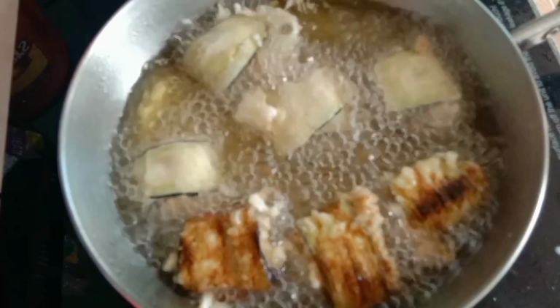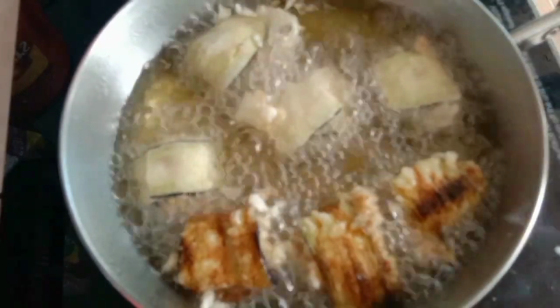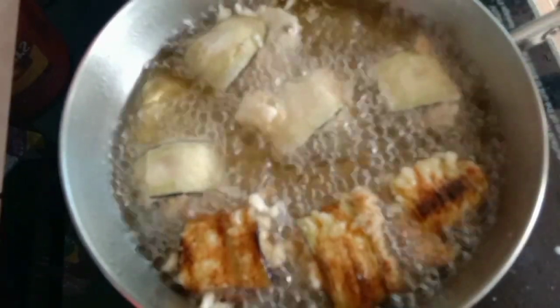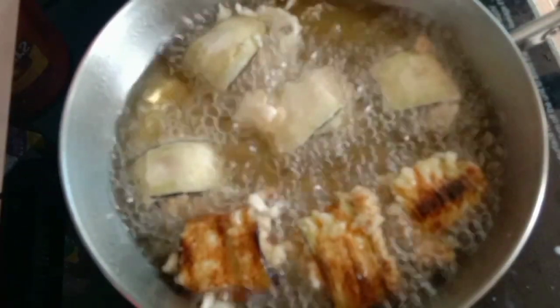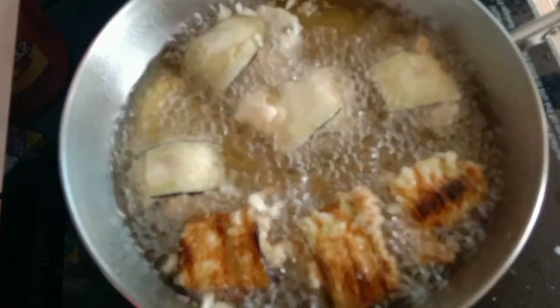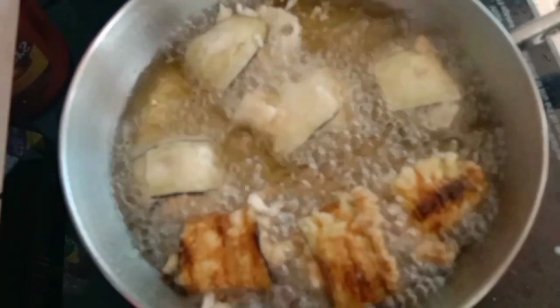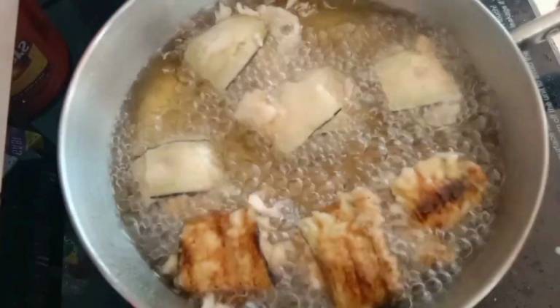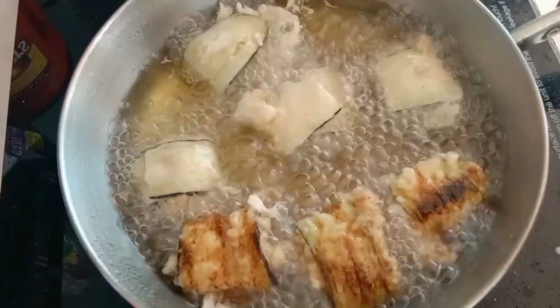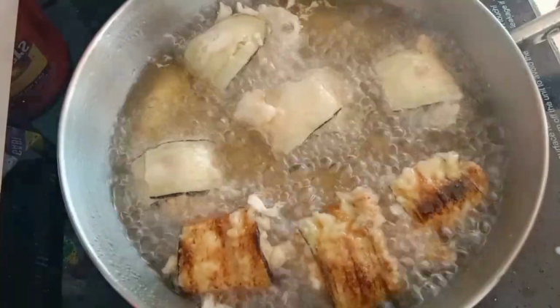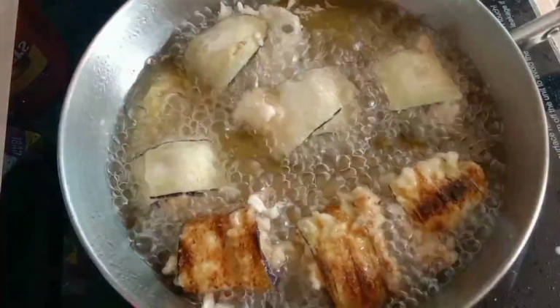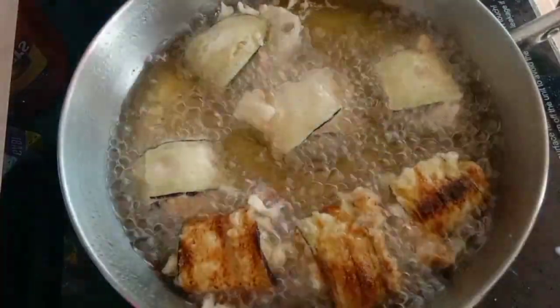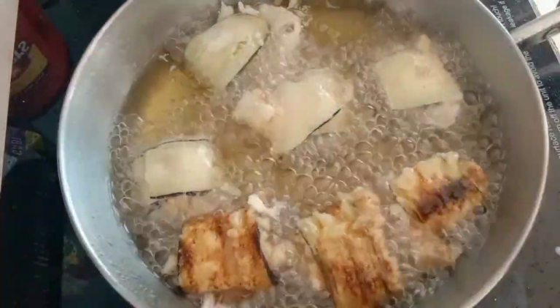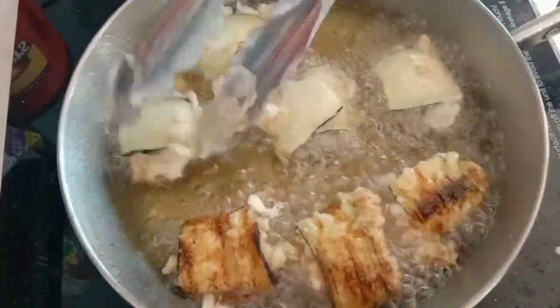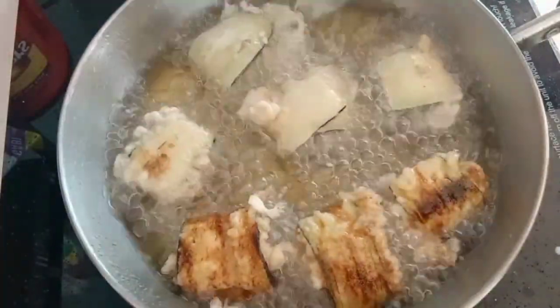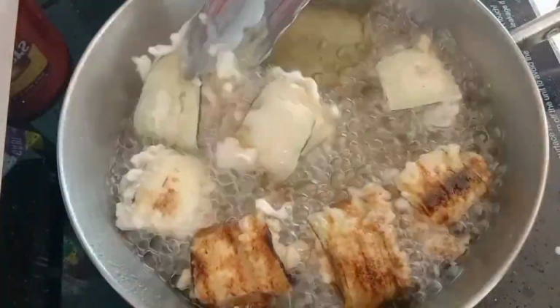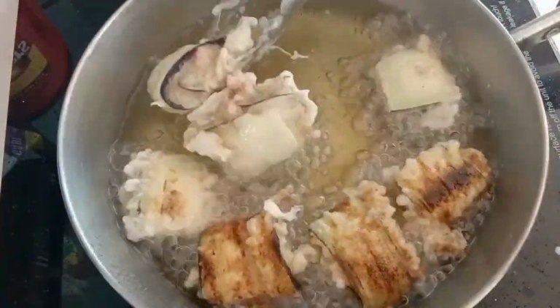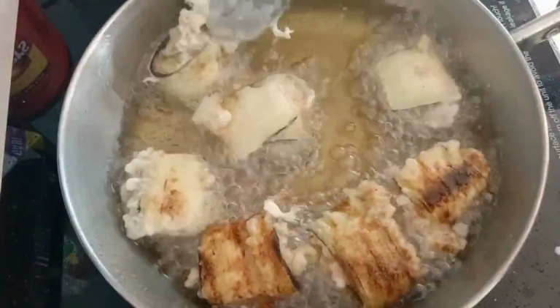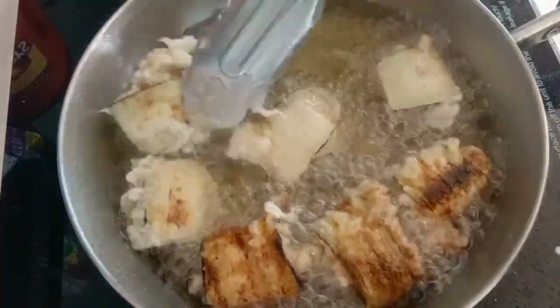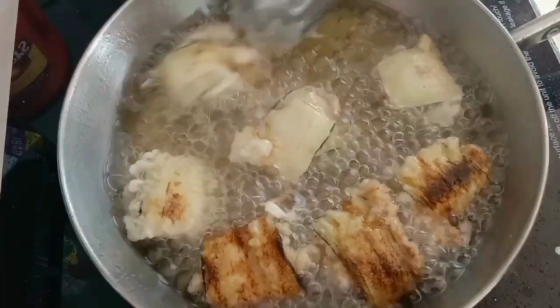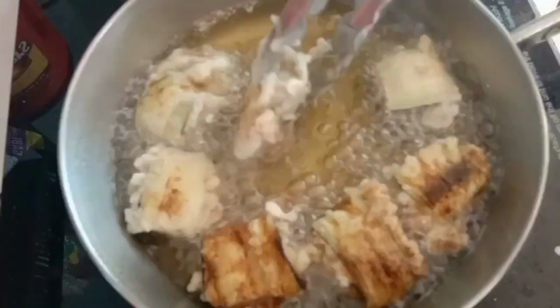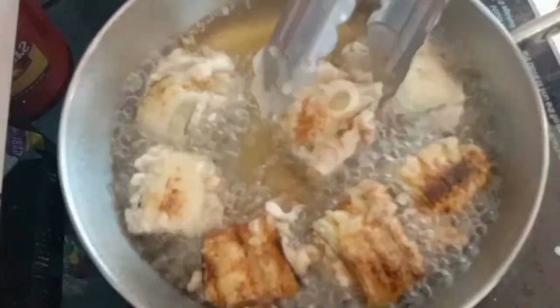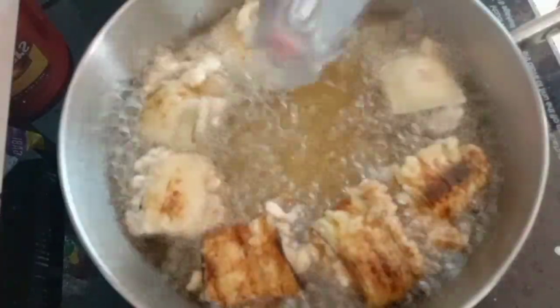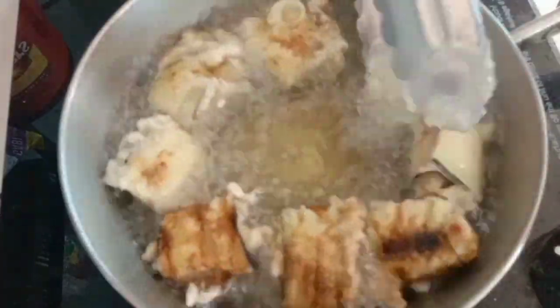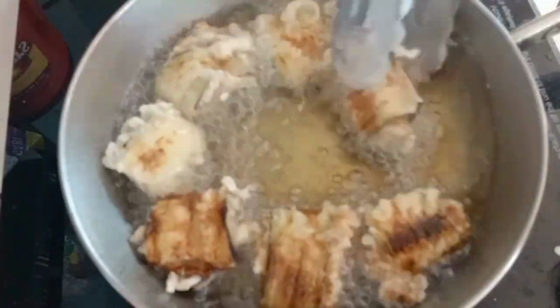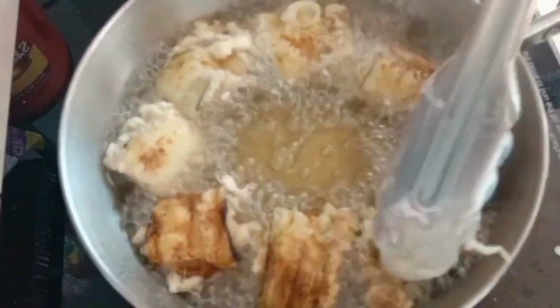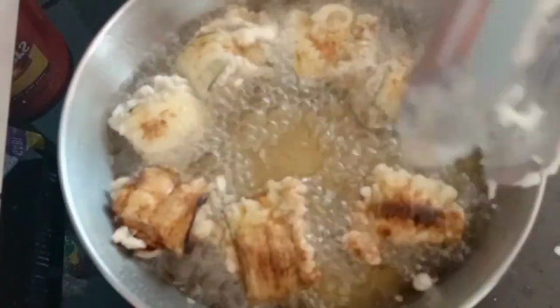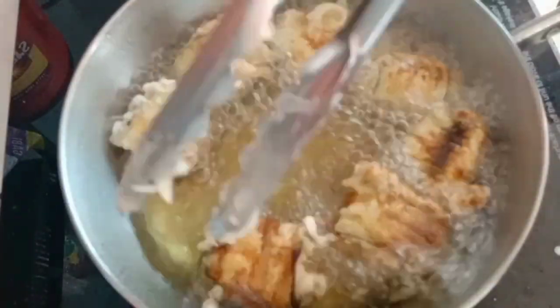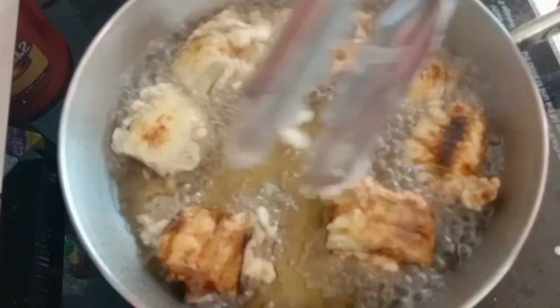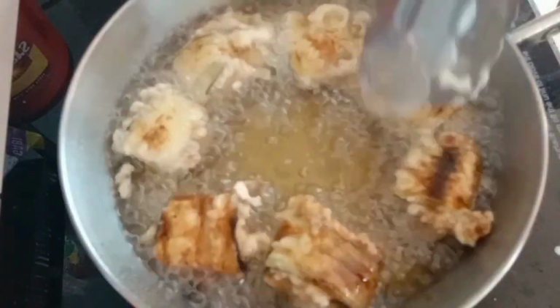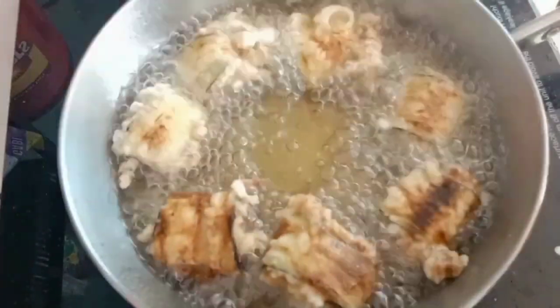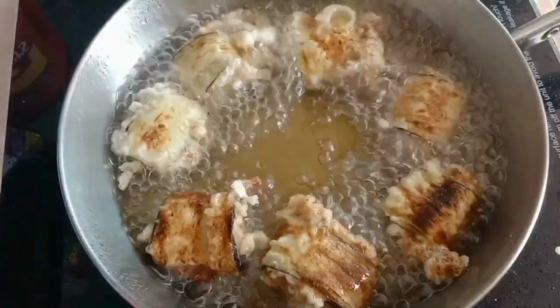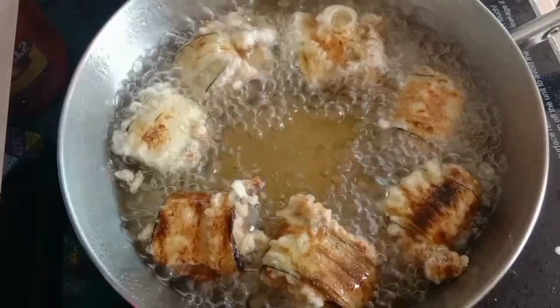And then, ipafry lang po natin sya hanggang mag-golden brown. So kapag golden brown na po sya, as you can see, luto na po yan, so pwede na natin tanggalin sa mantika, and maglagay po tayo ulit ng panibagong eggplant roll na ipiprito.